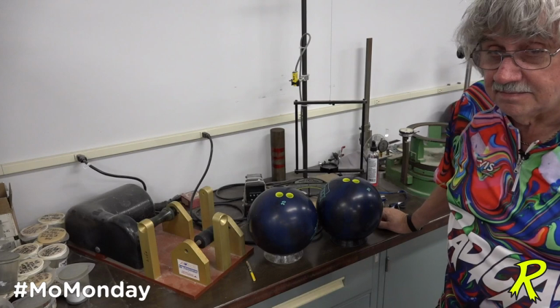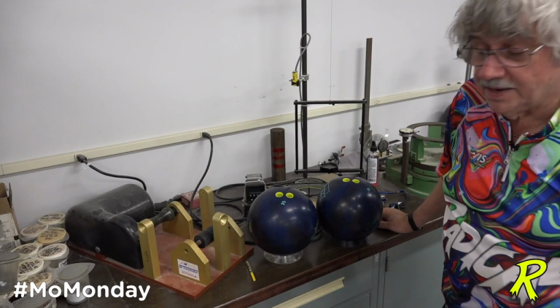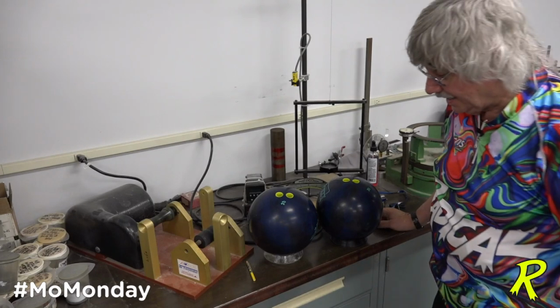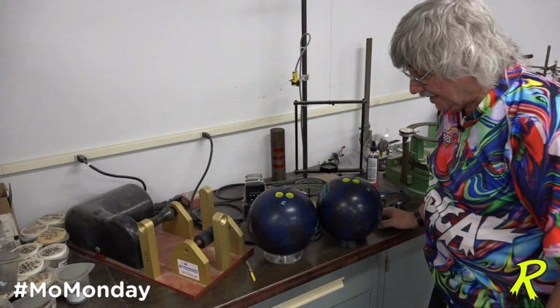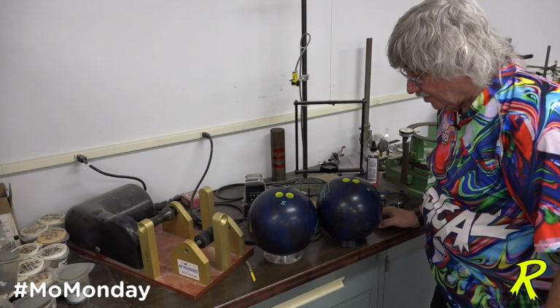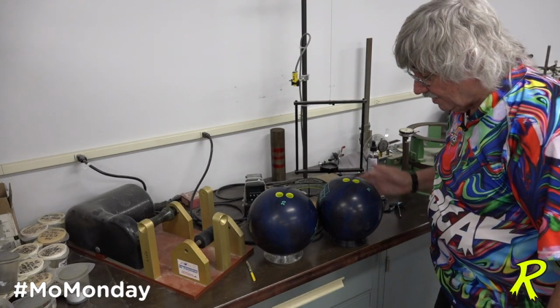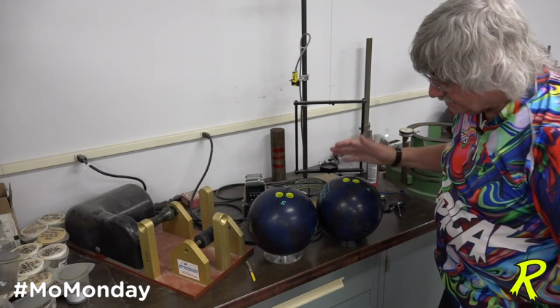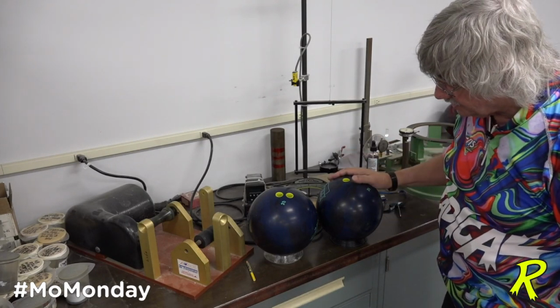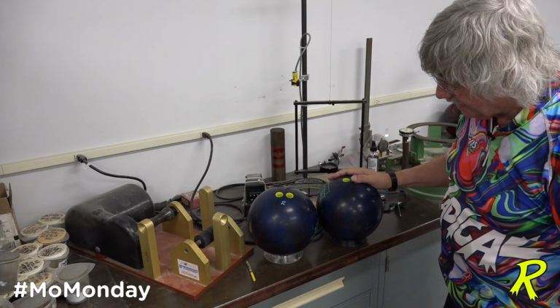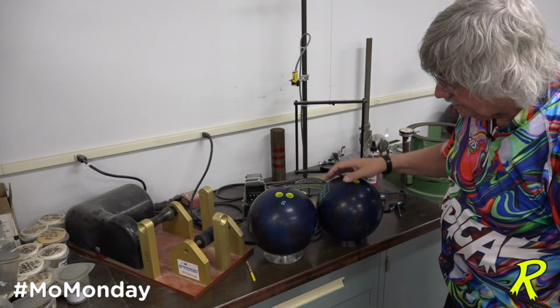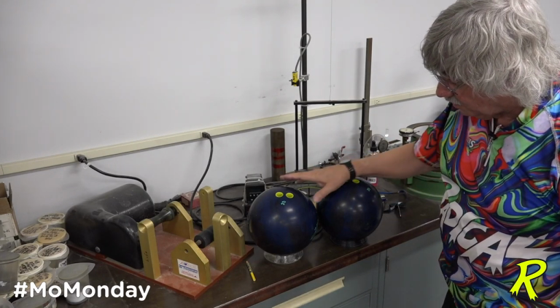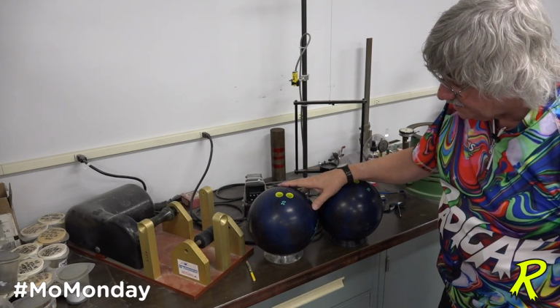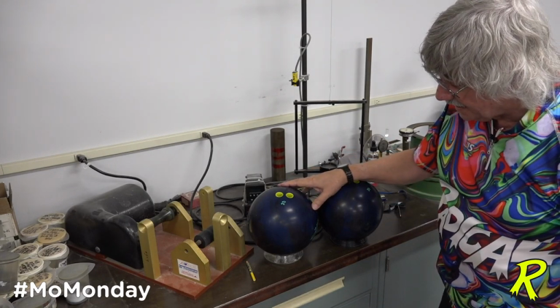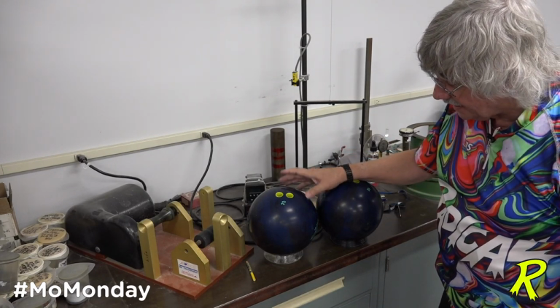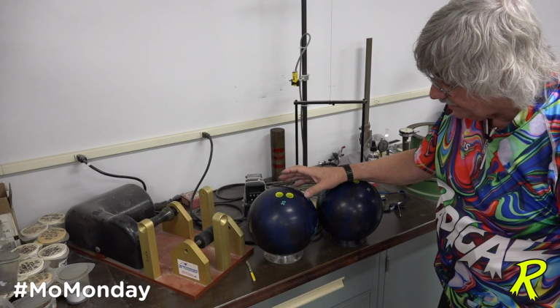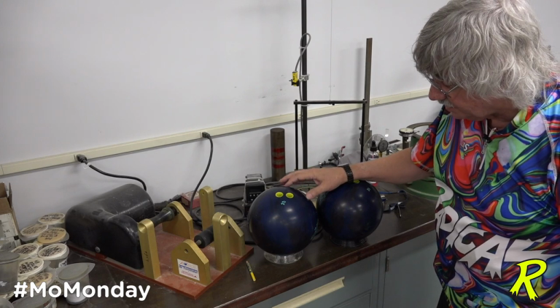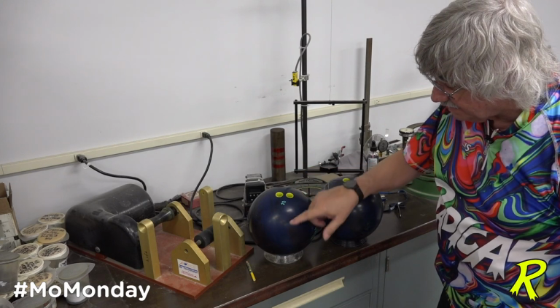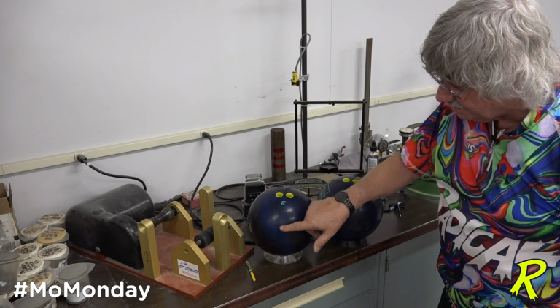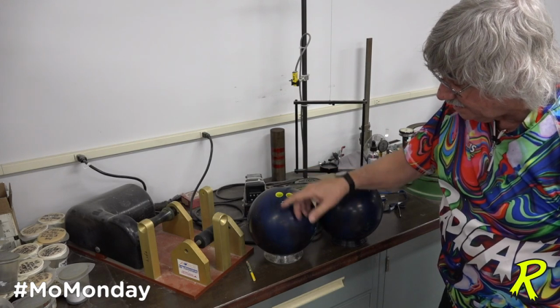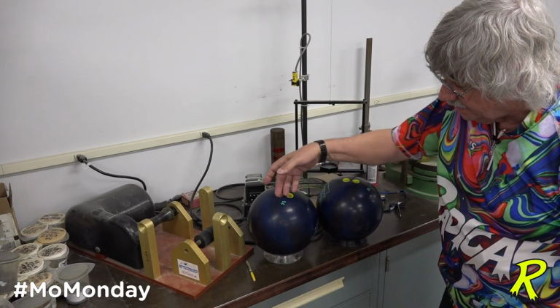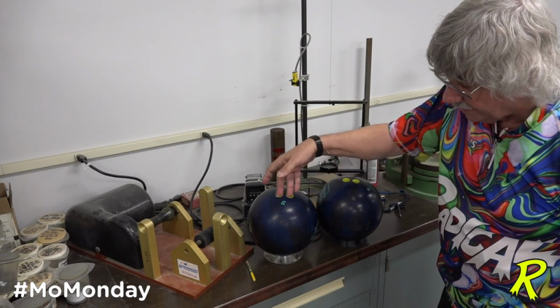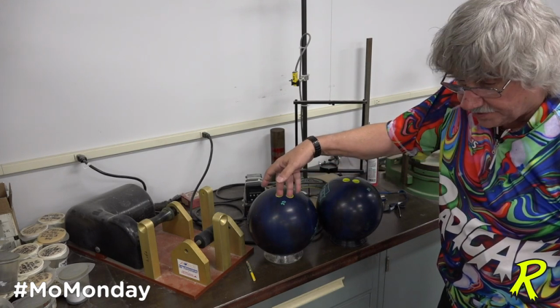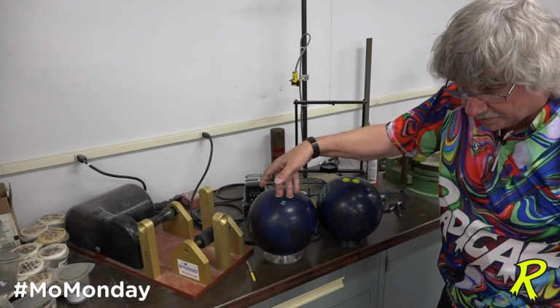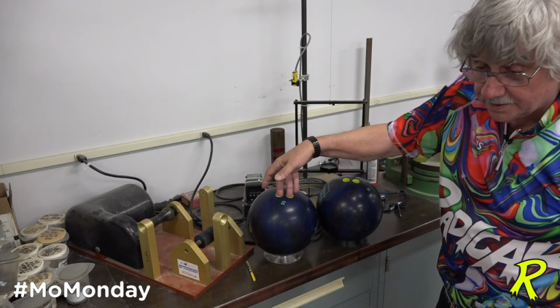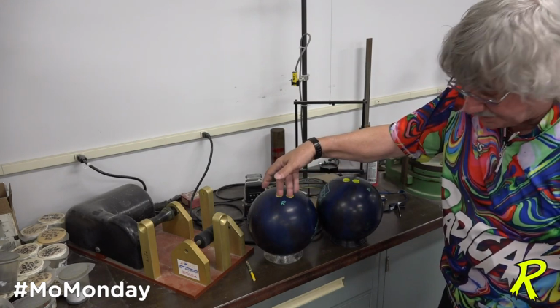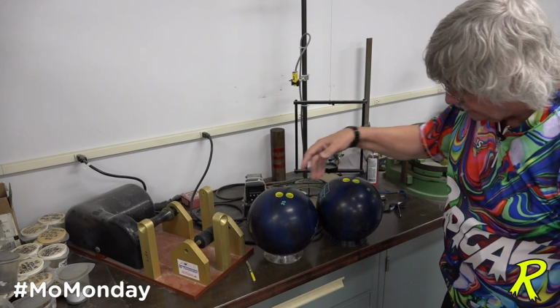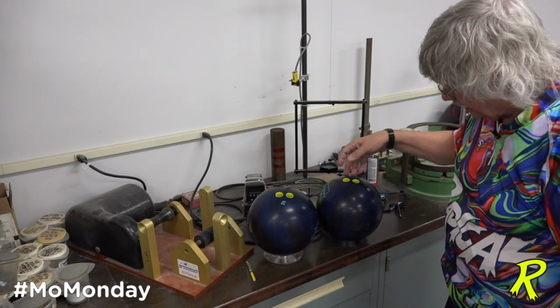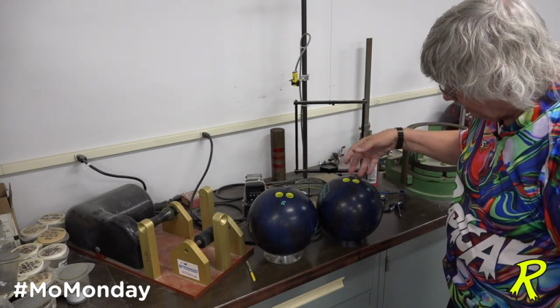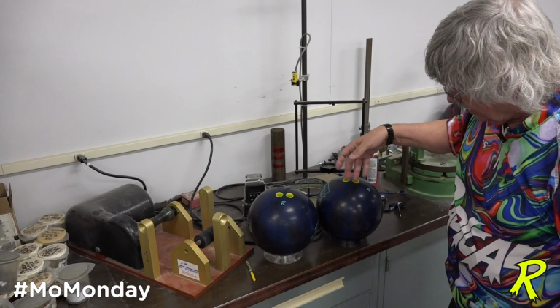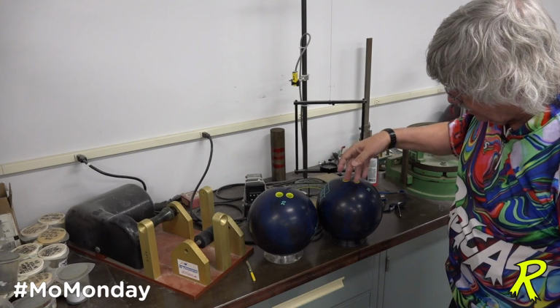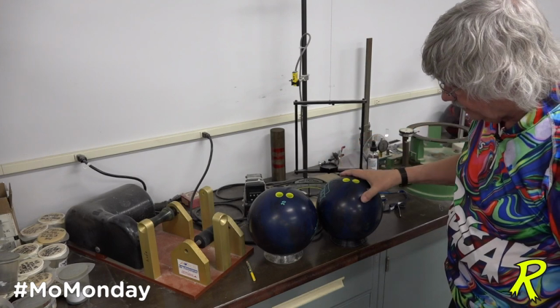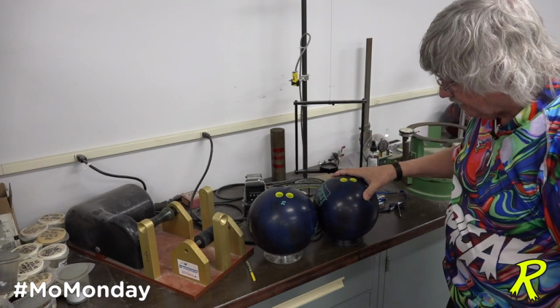Mo Monday — we've been asked questions about where is the PSA of a drilled symmetrical ball for a no-thumb bowler, basically a two-hander, and here are two different ones.